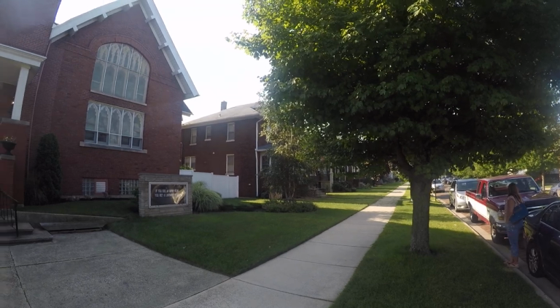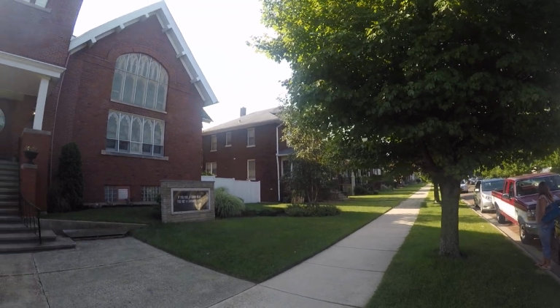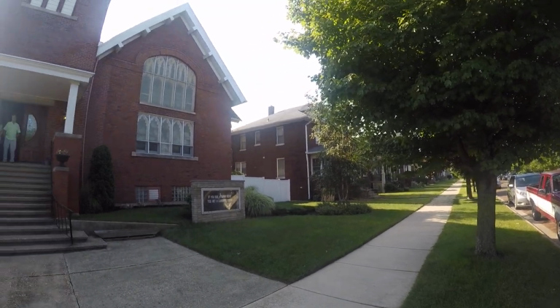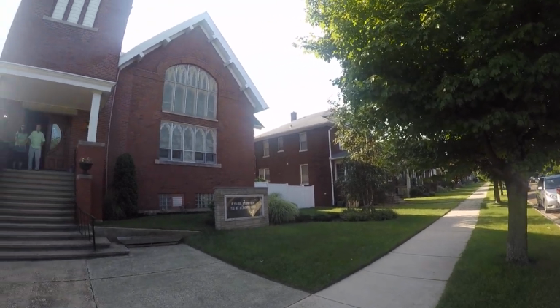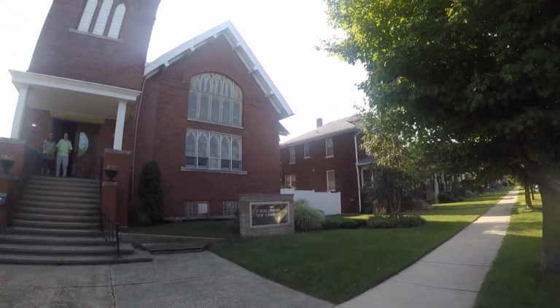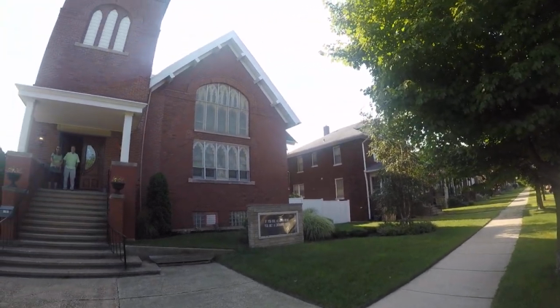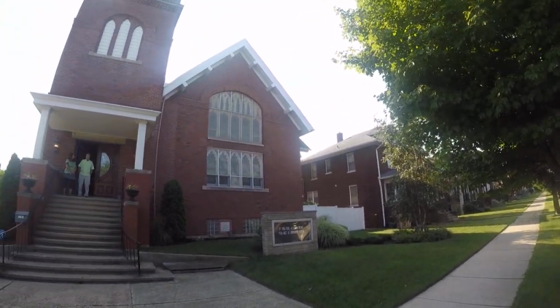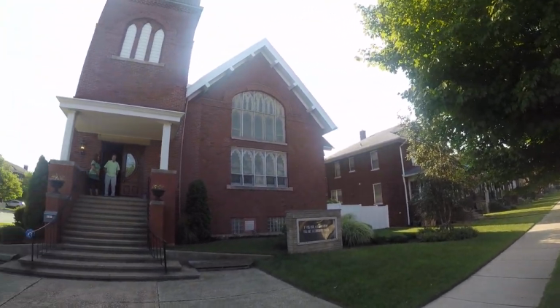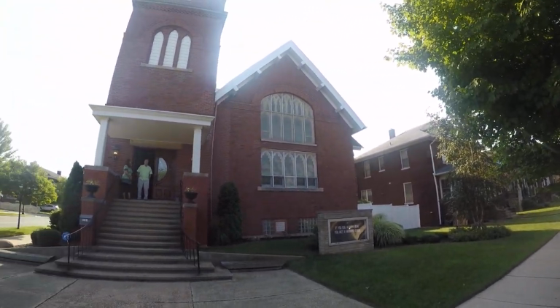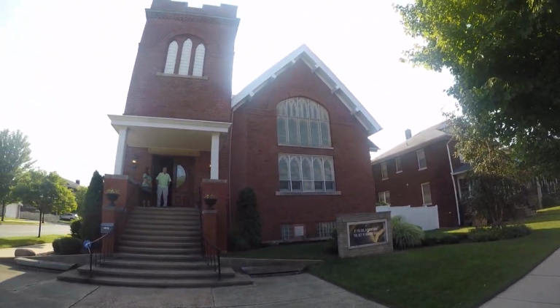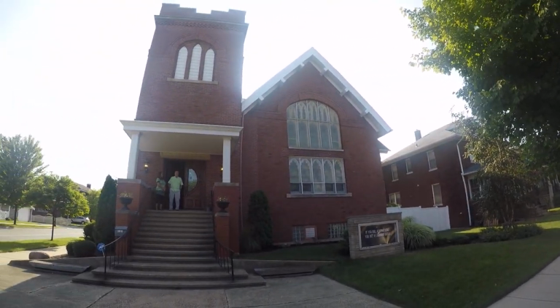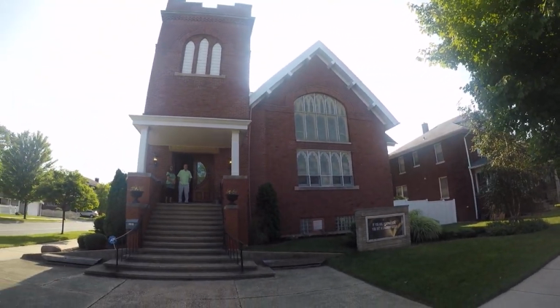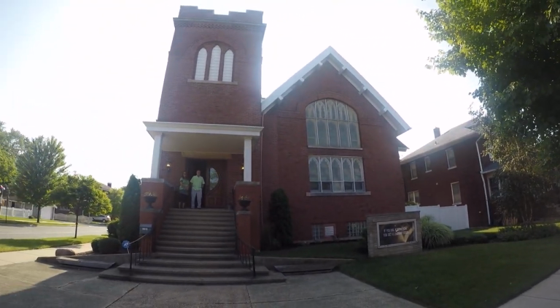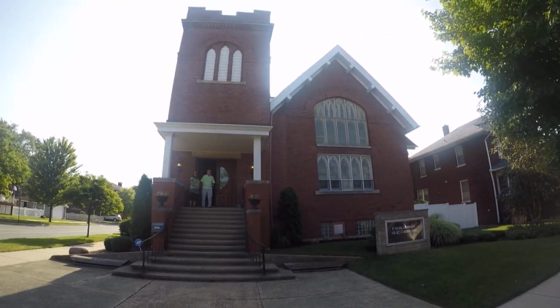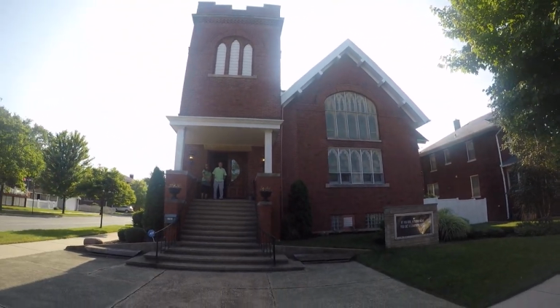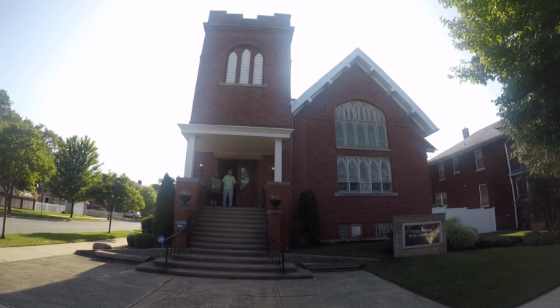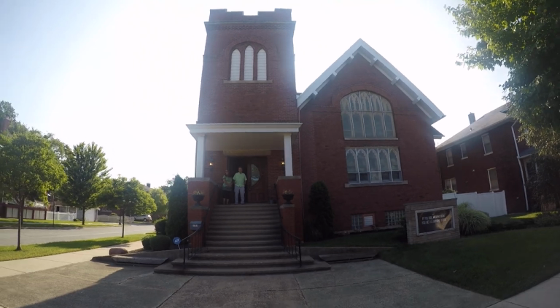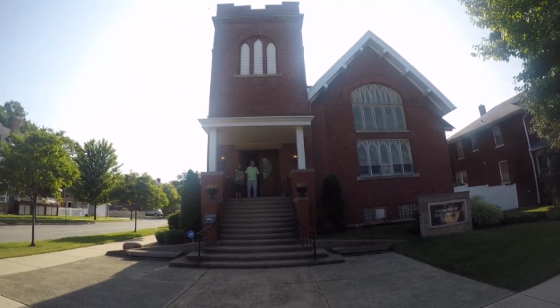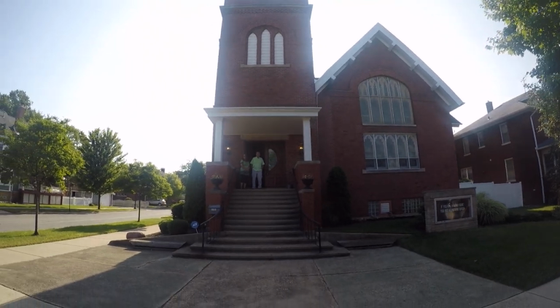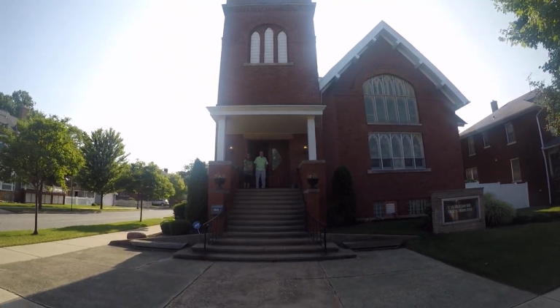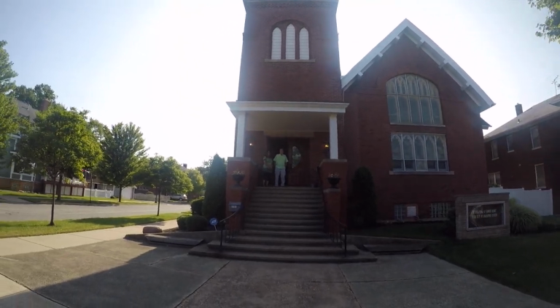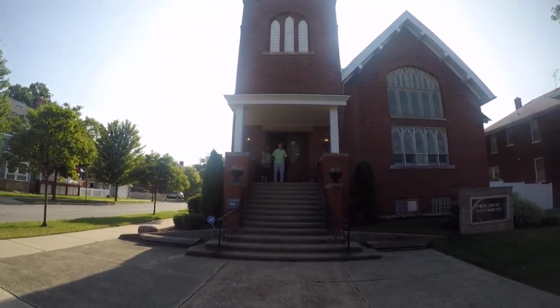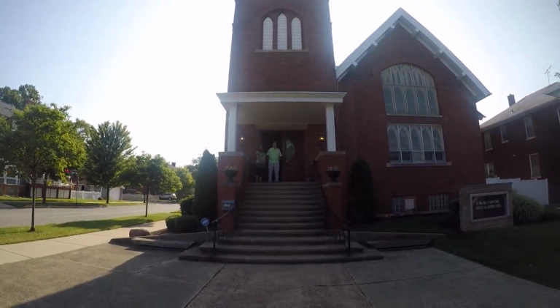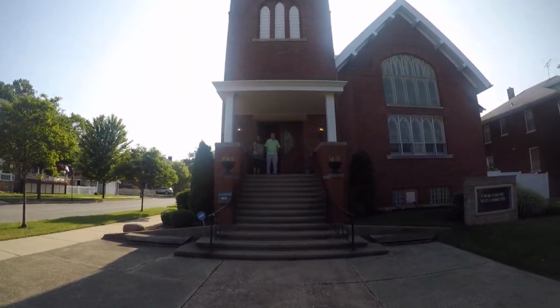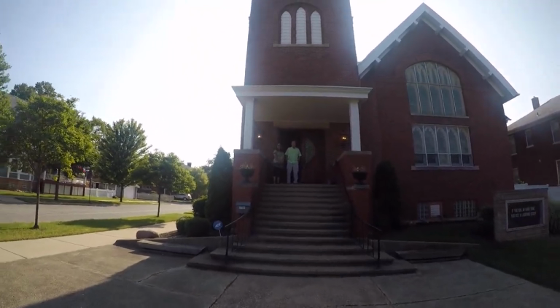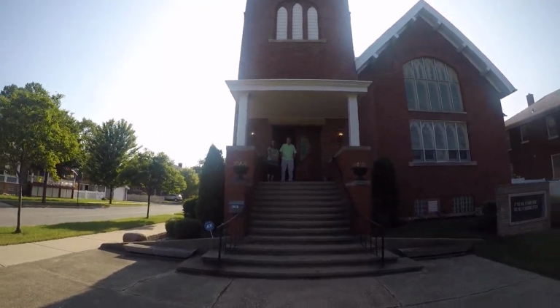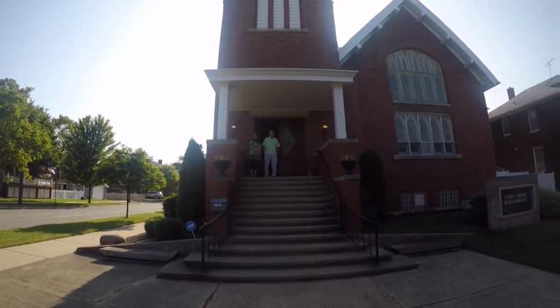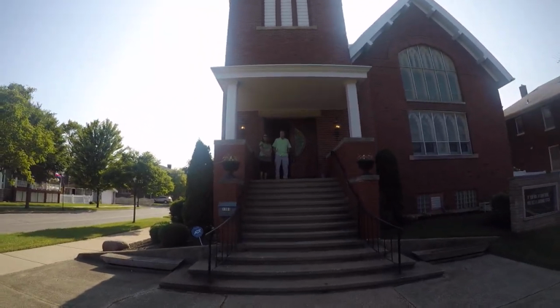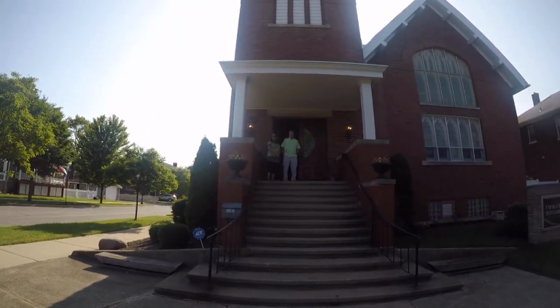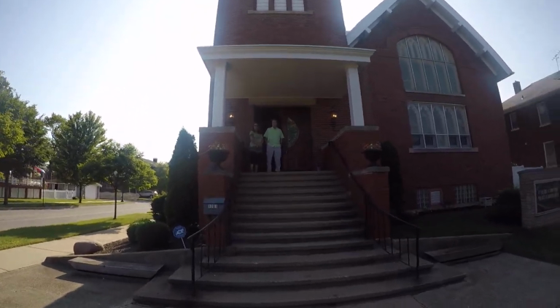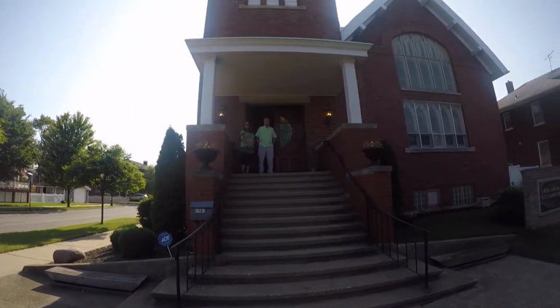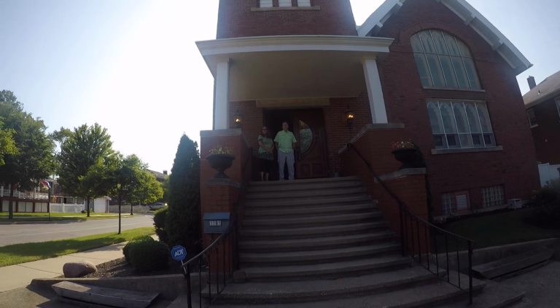I'm just going to scroll over here. You see the house — gorgeous bell tower on the top. And we're going to walk up and talk to Tom and Monica.